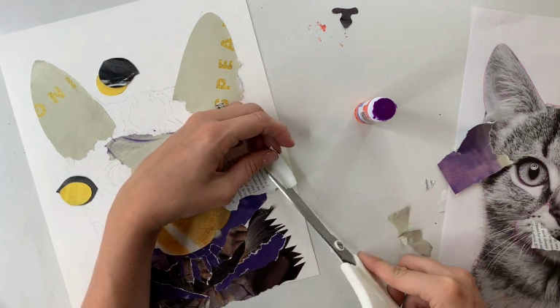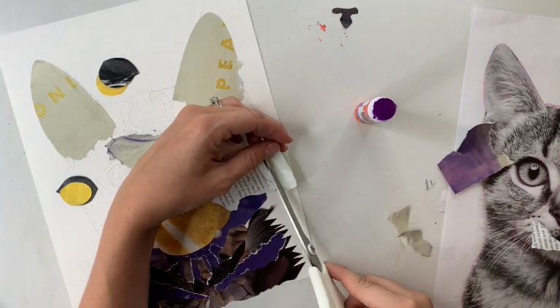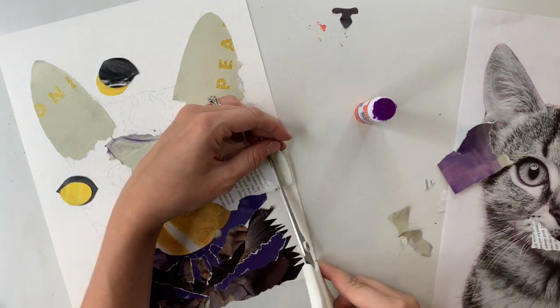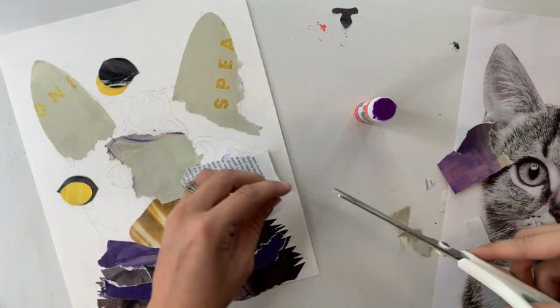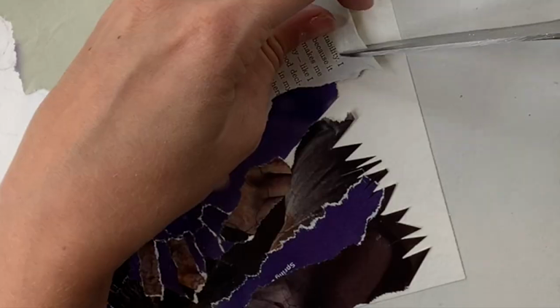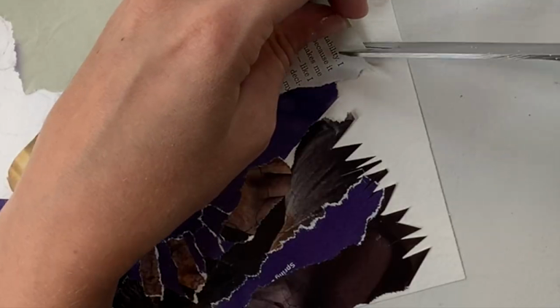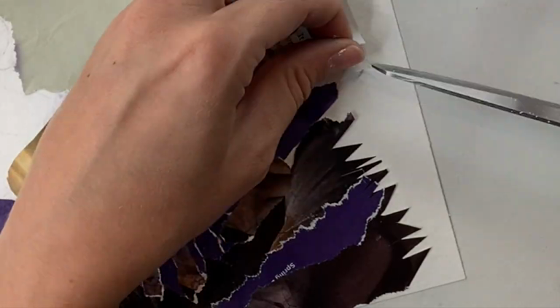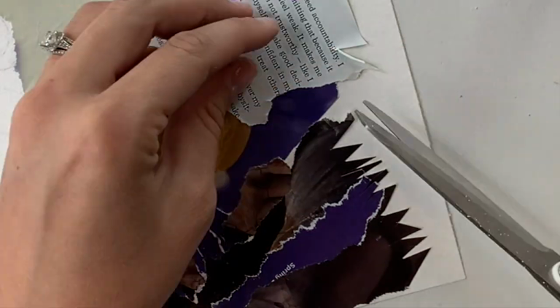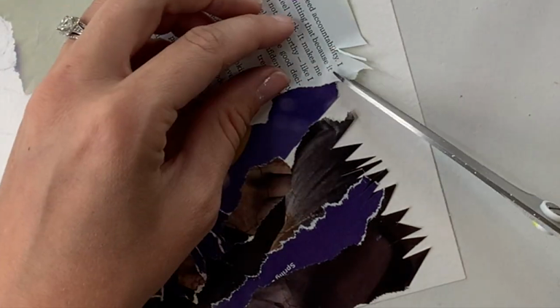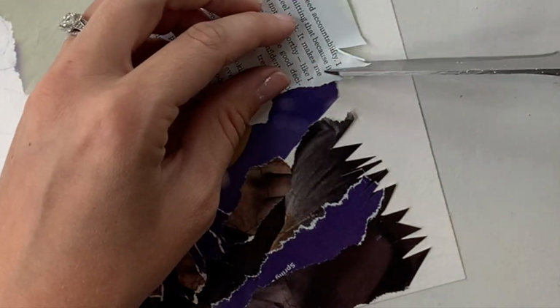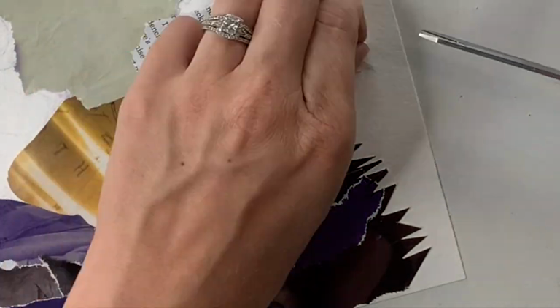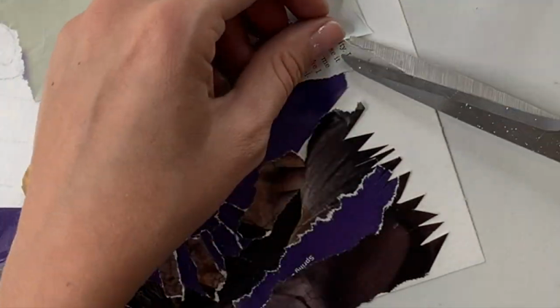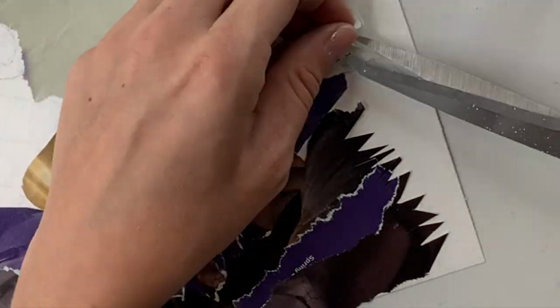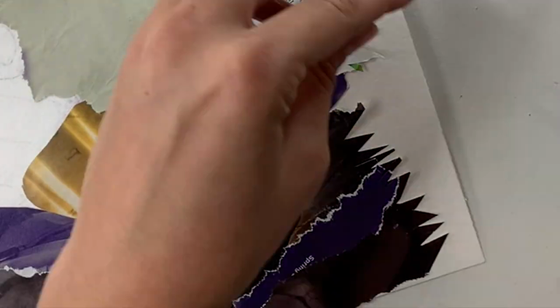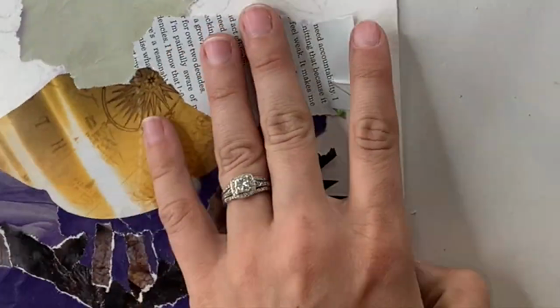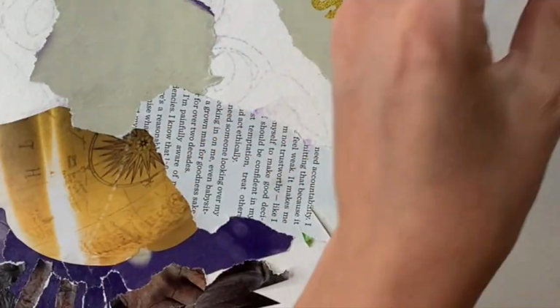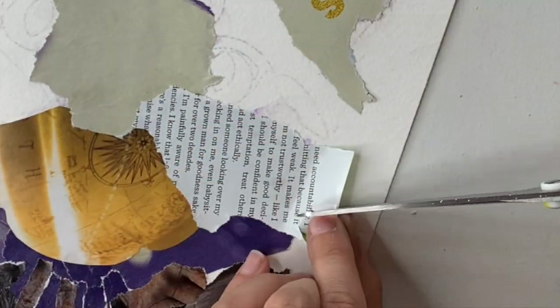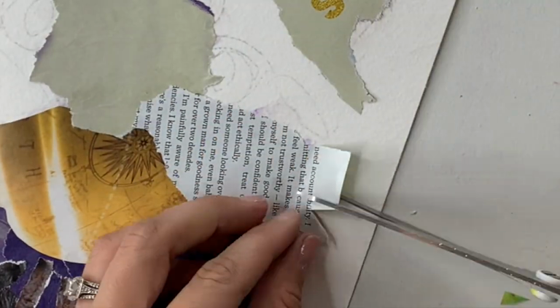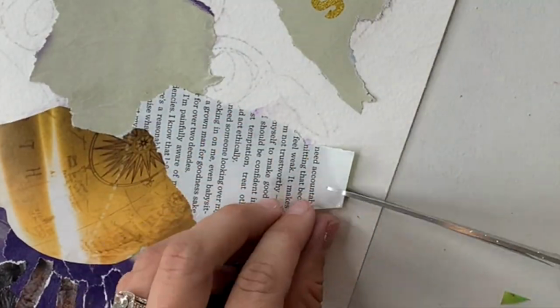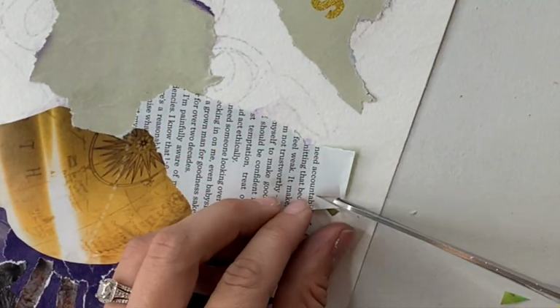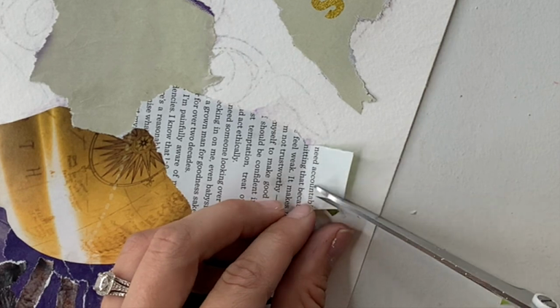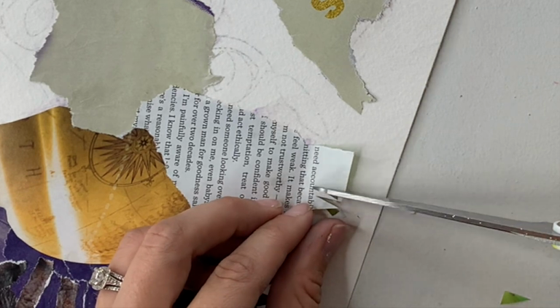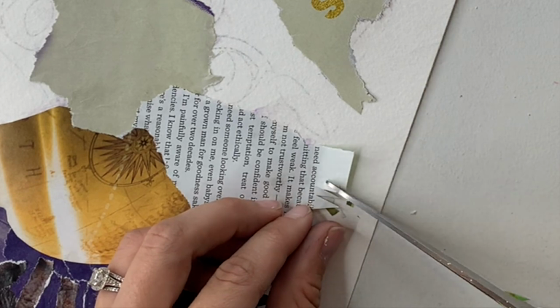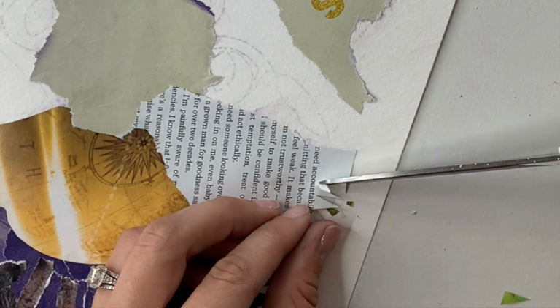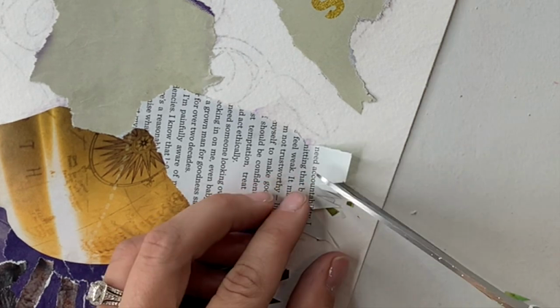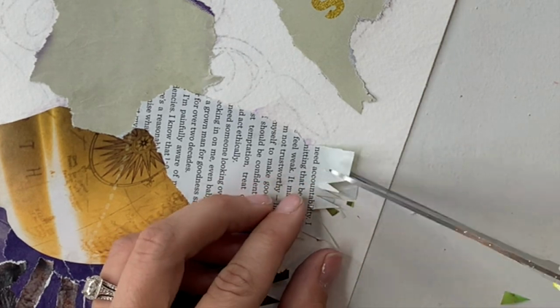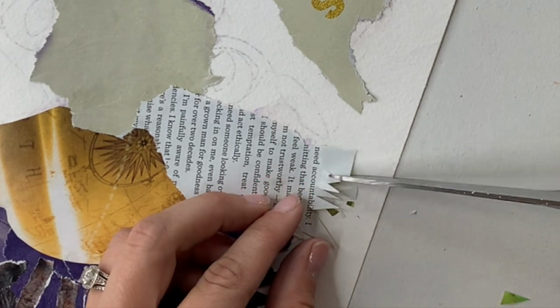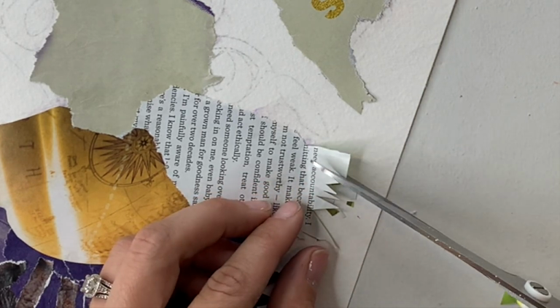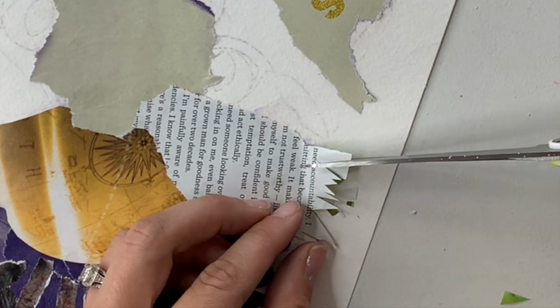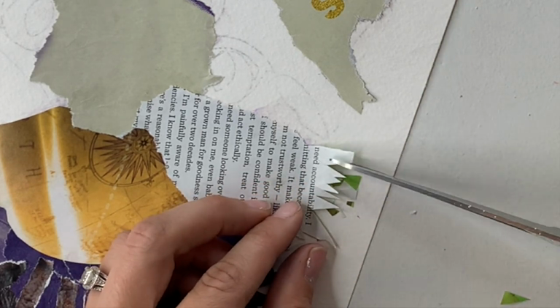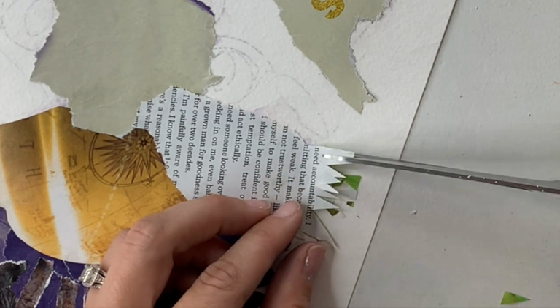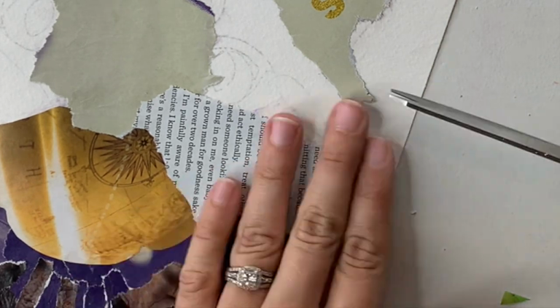On those edges where I wanted to give a fur effect, I just took my scissors and cut in a jagged pattern along the edge to make it look like that furry edge.